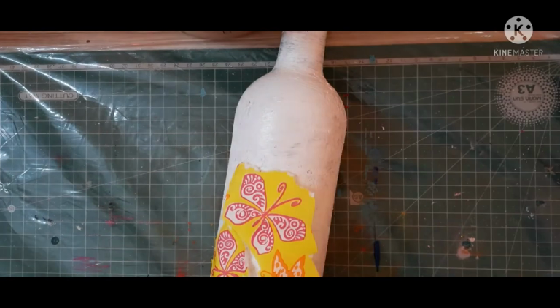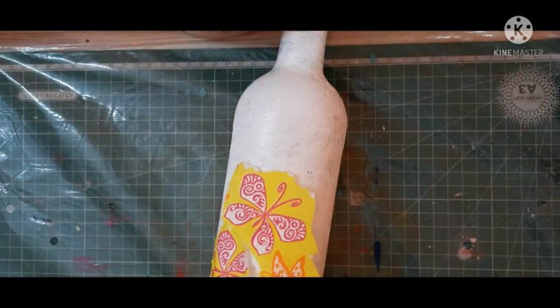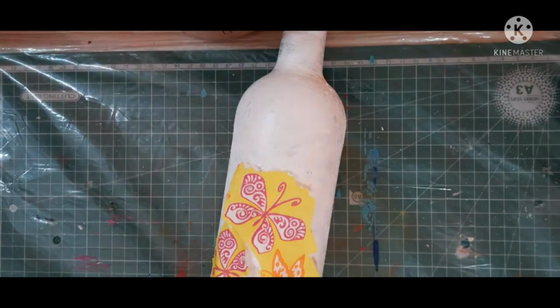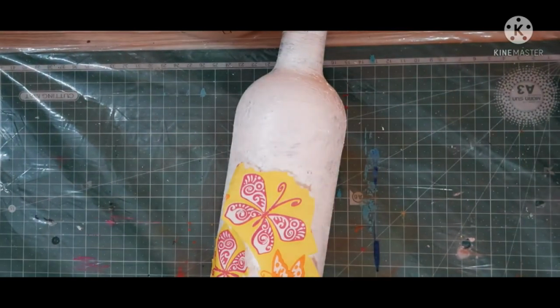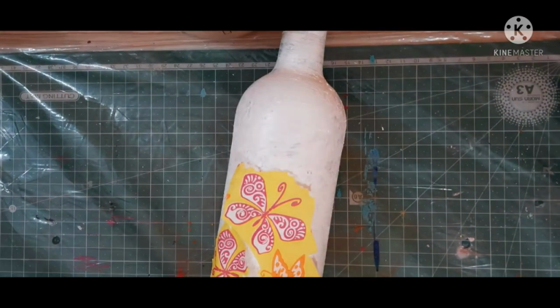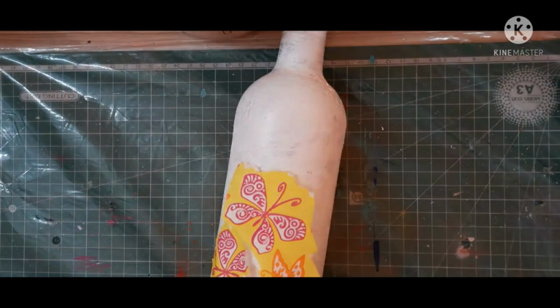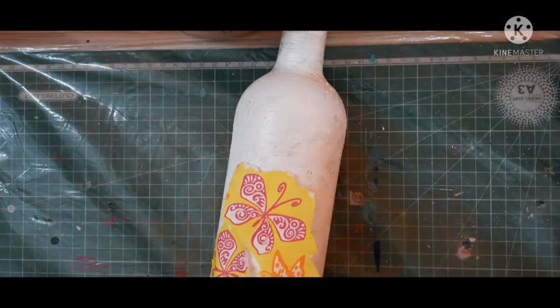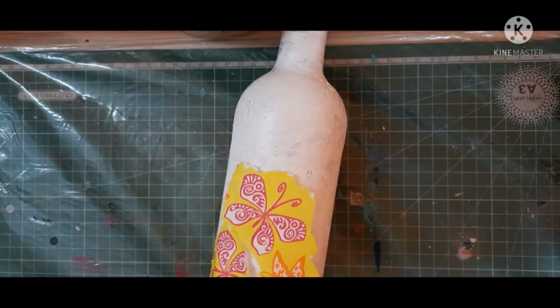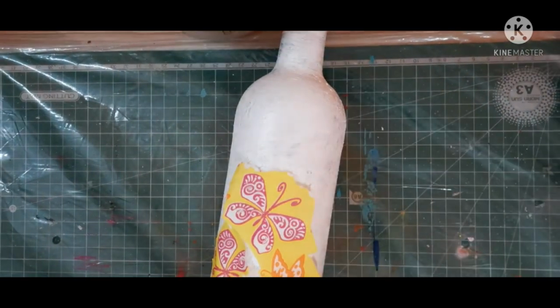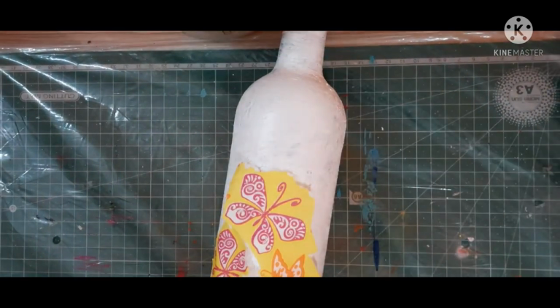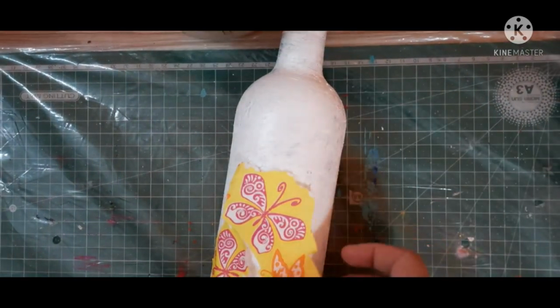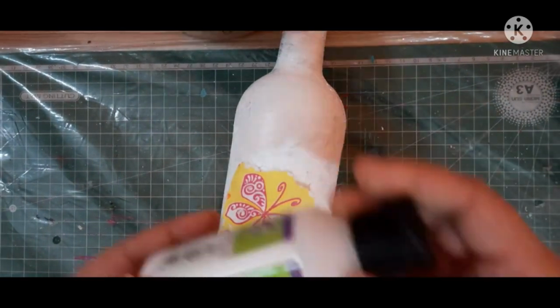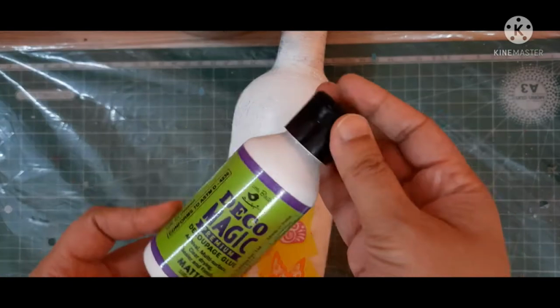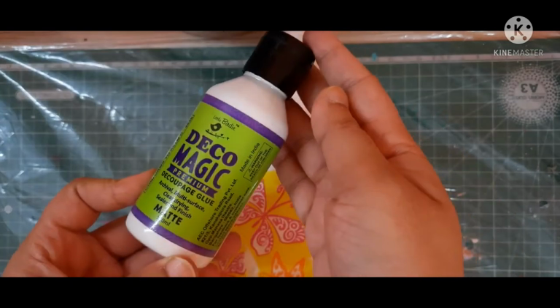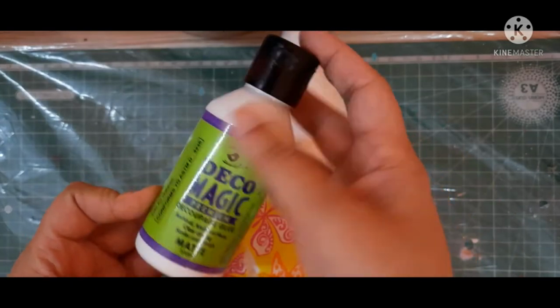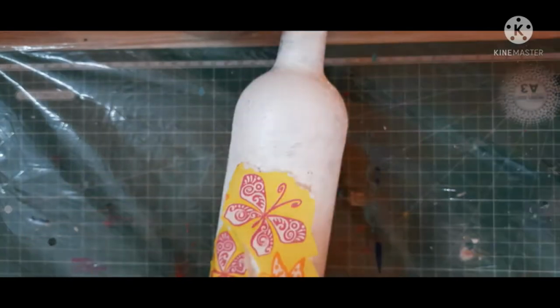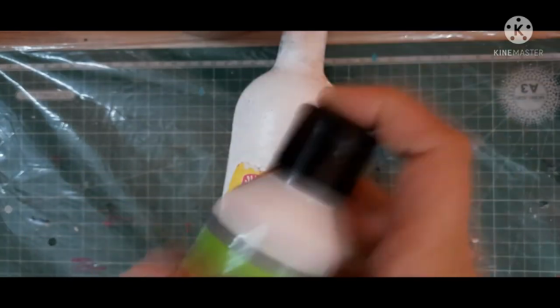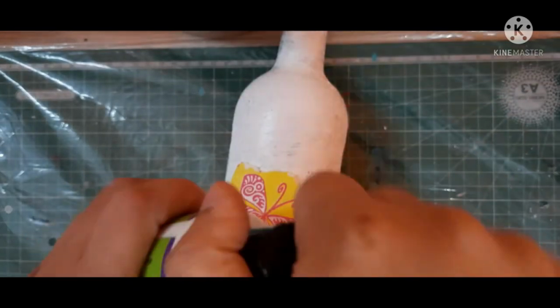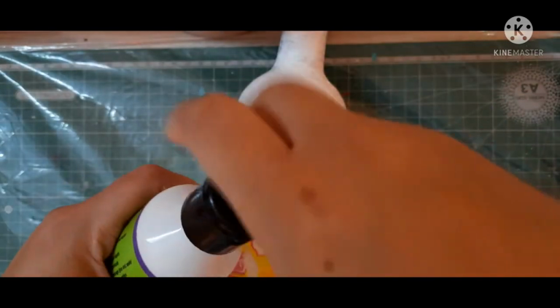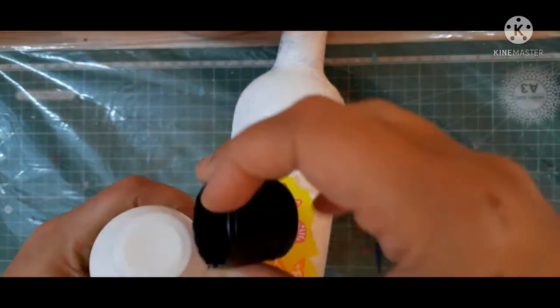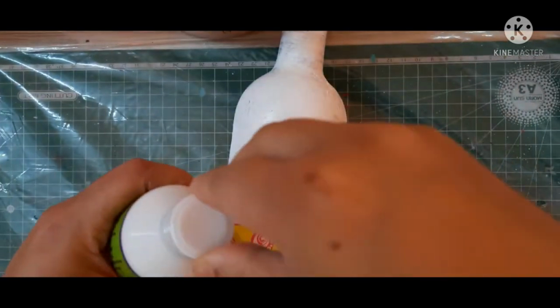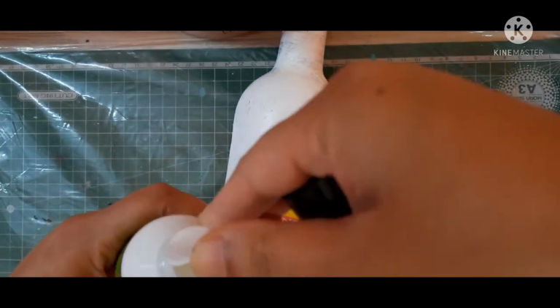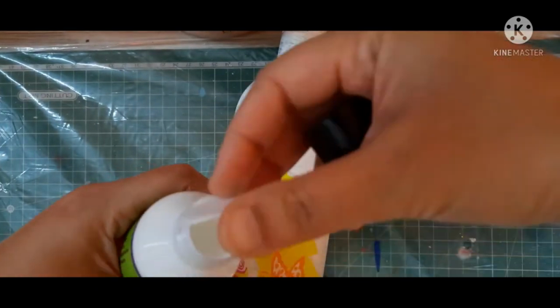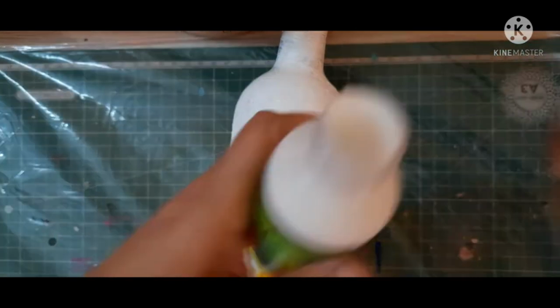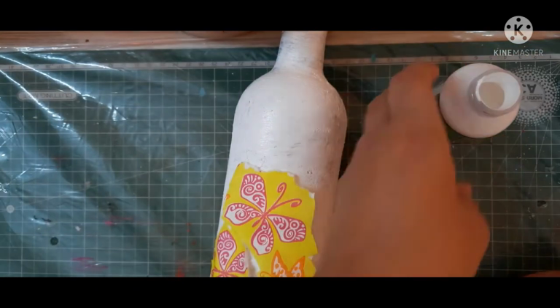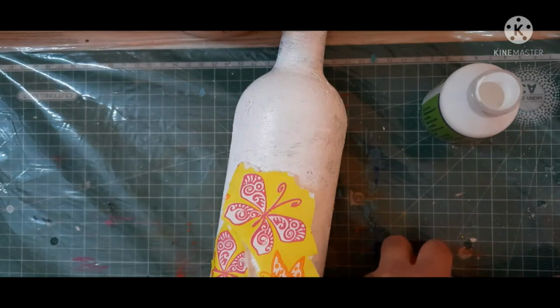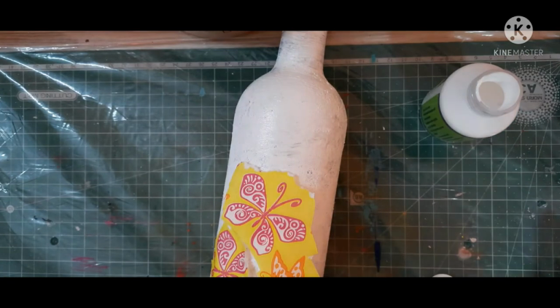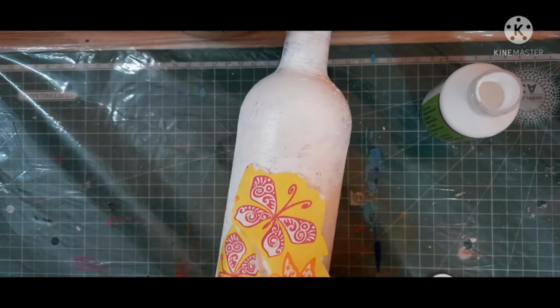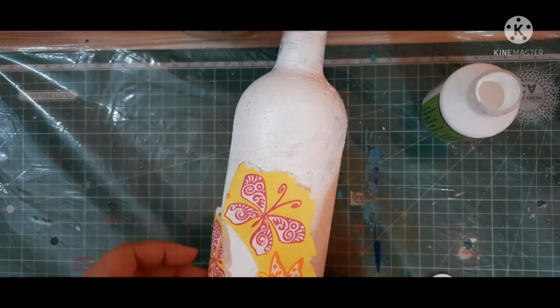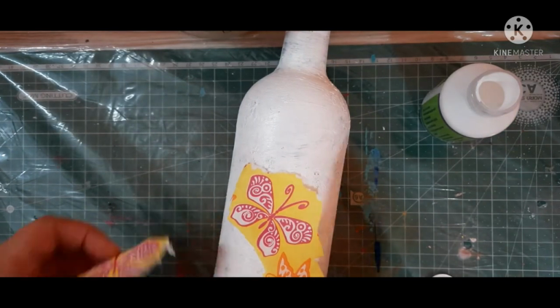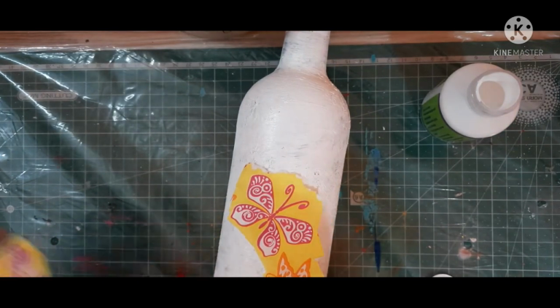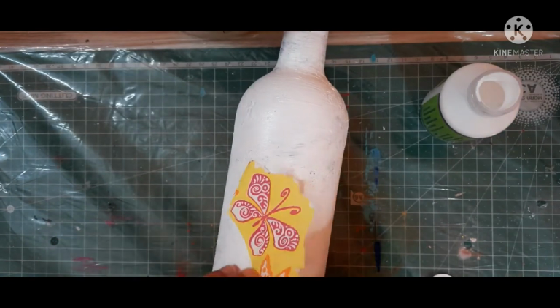I'm going to remove the extra two layers from the tissue and decoupage it with Deco Magic glue from the Little Birdie brand. You can use any type of decoupage glue from any other brand.